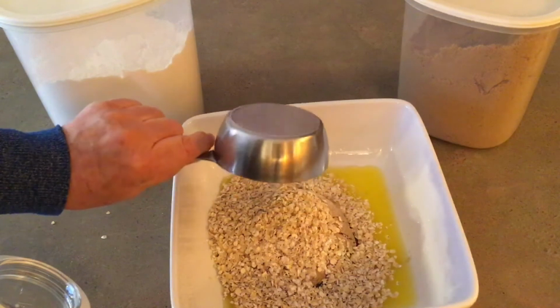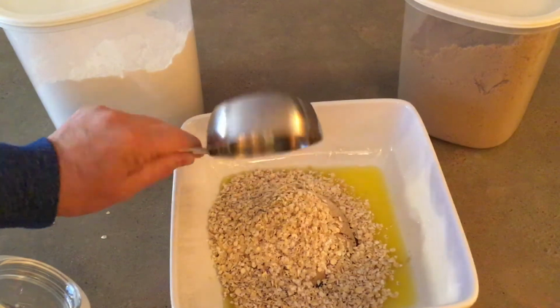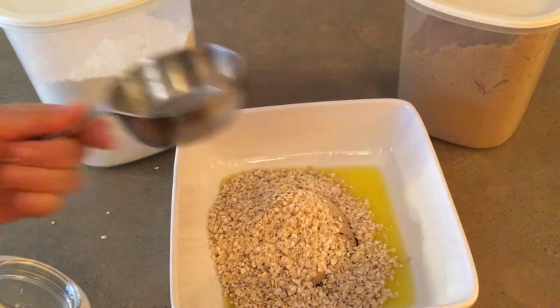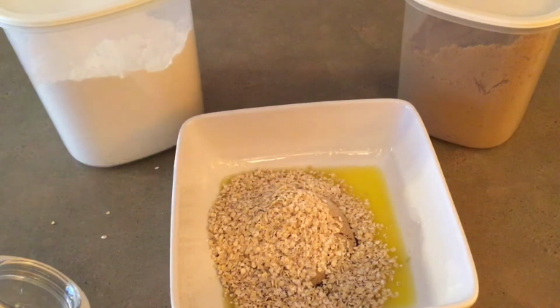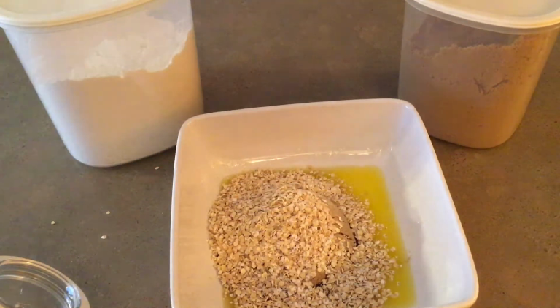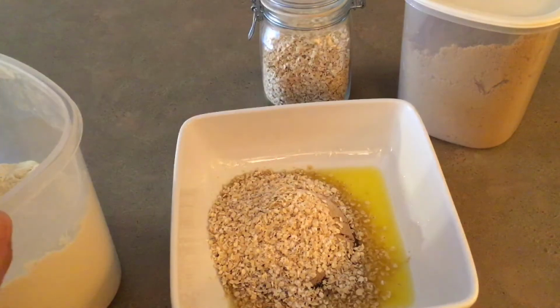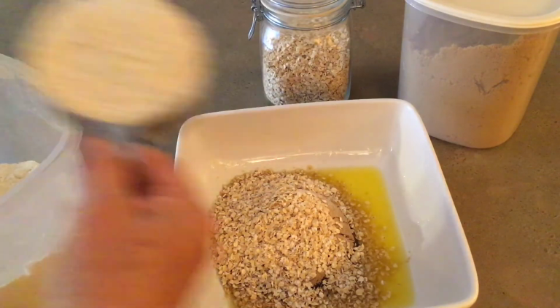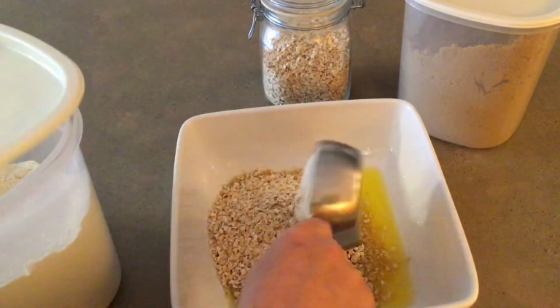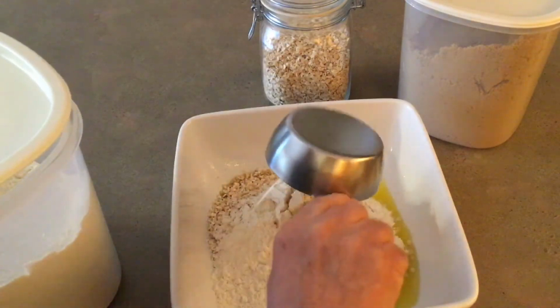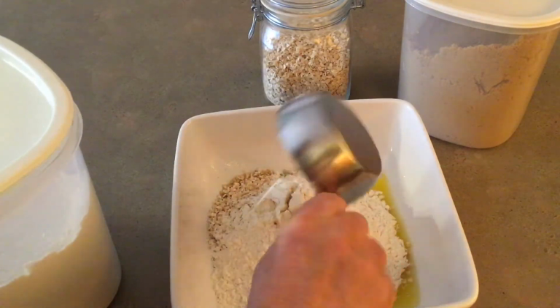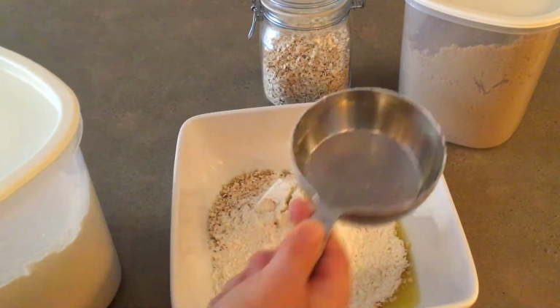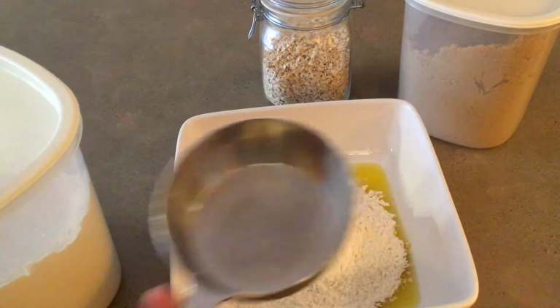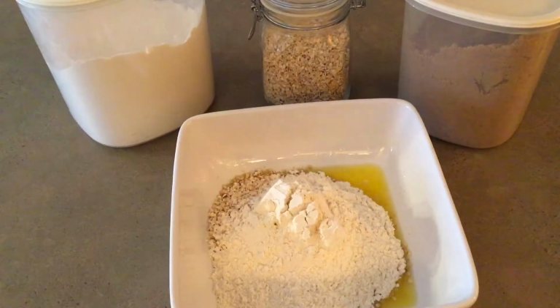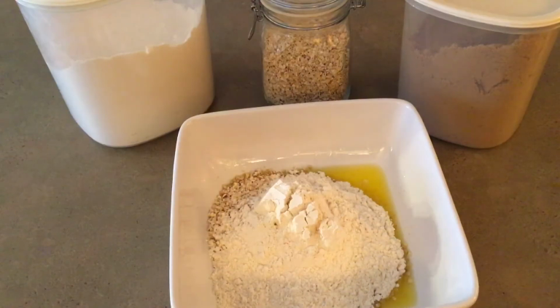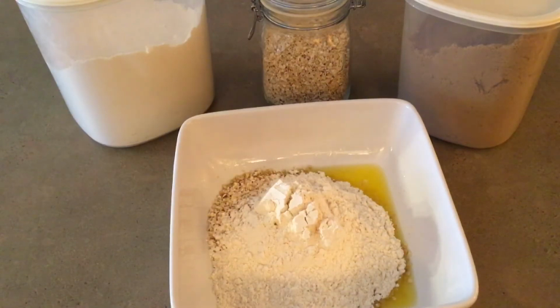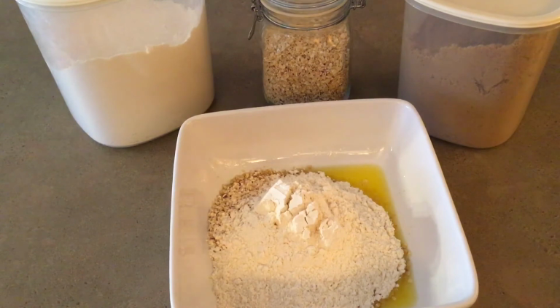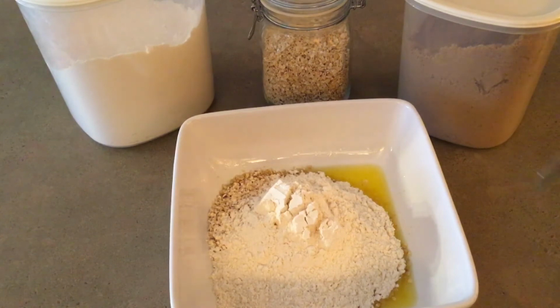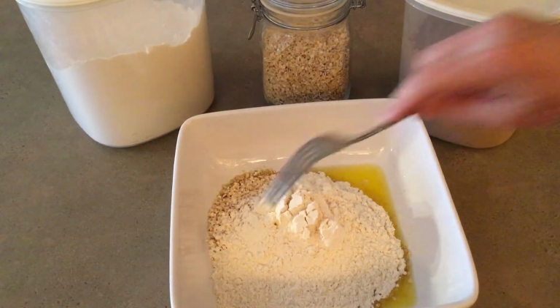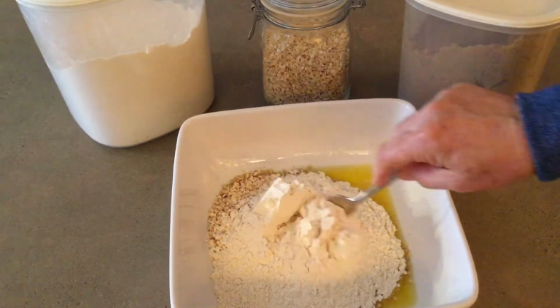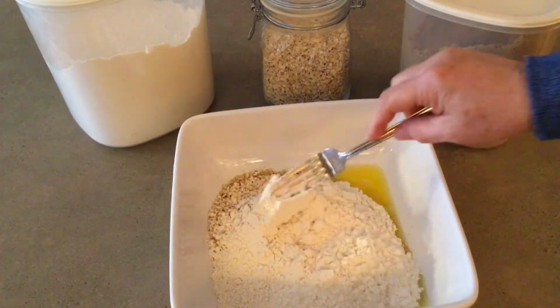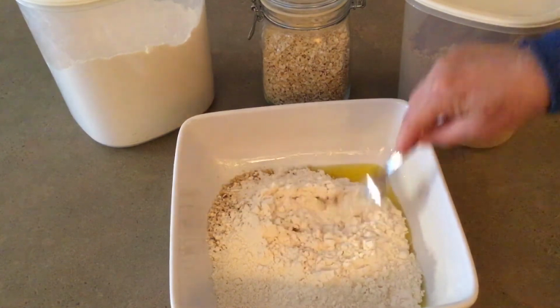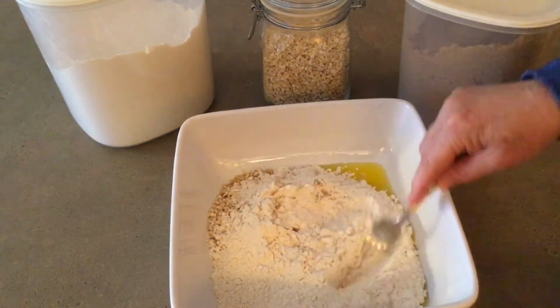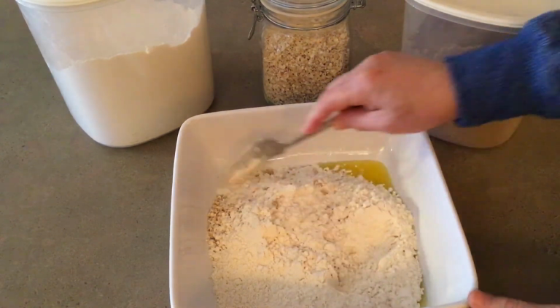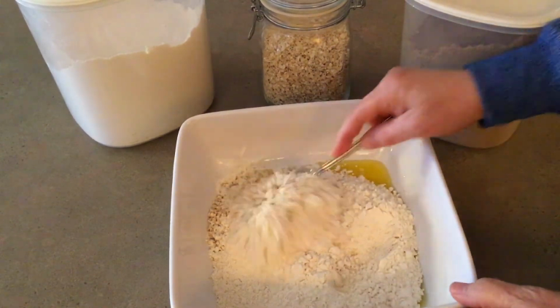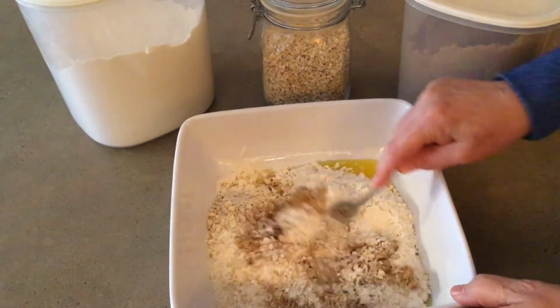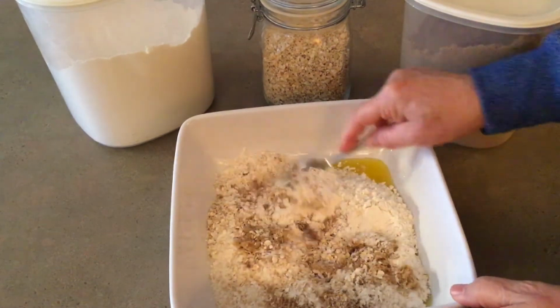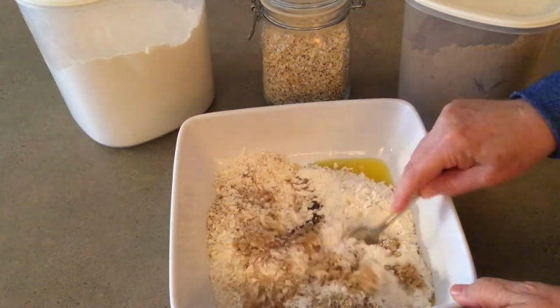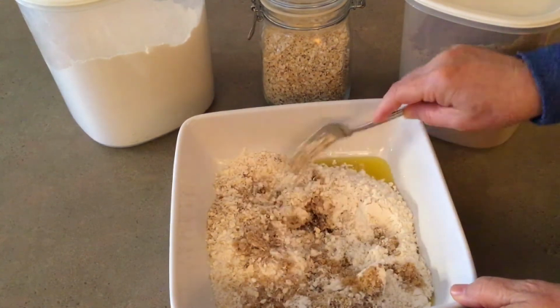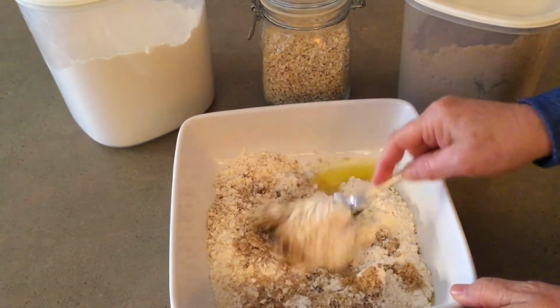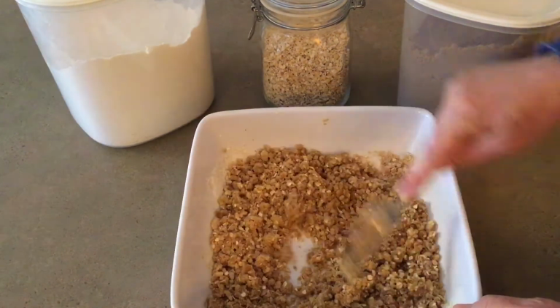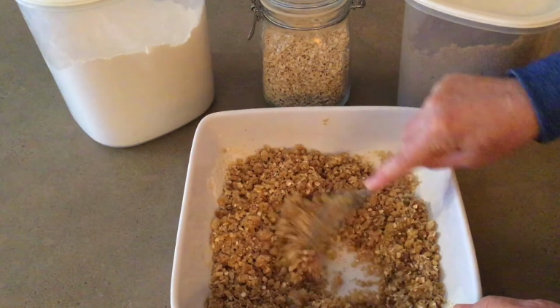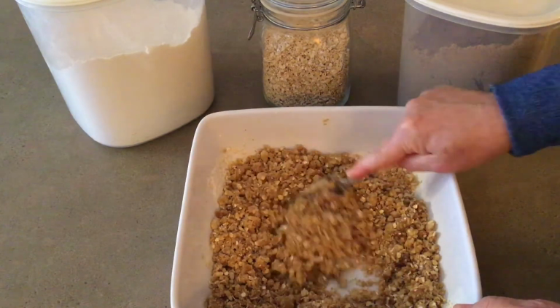That is it — it's so easy to remember: one stick, one cup, one cup, one cup. My friend Carol shared this, and I liked it because it was so easy to remember.